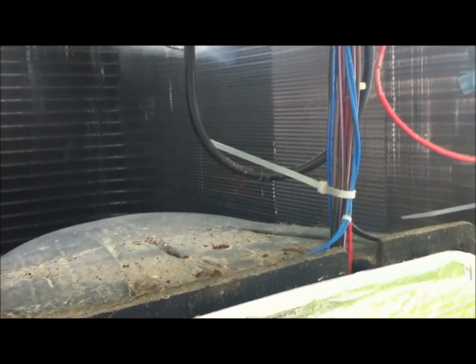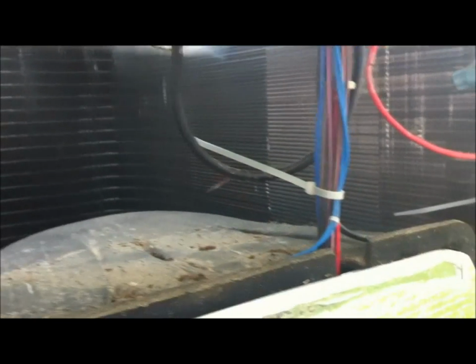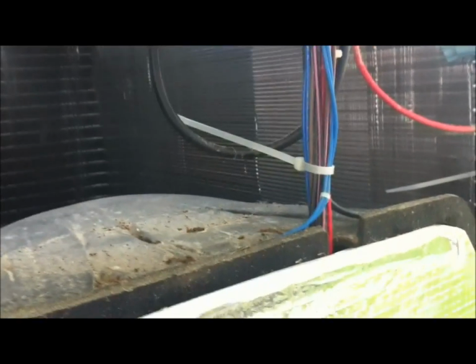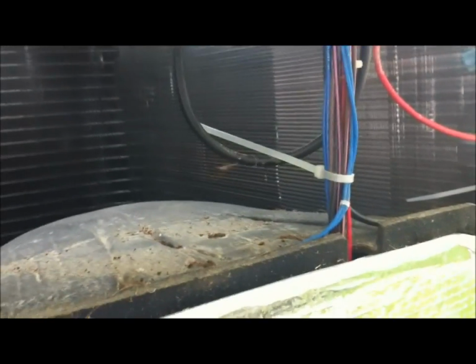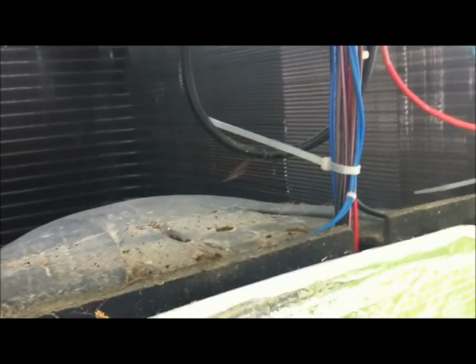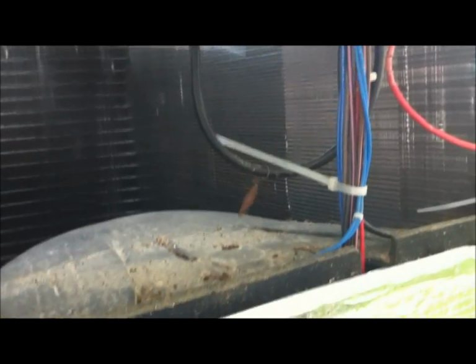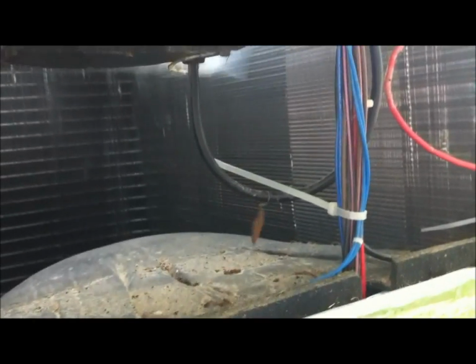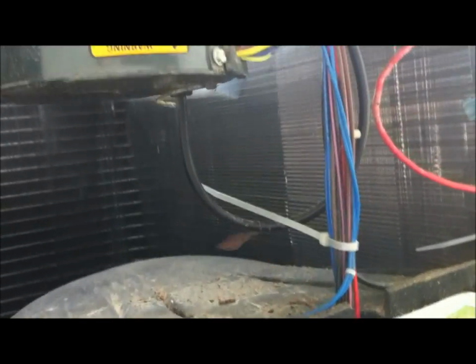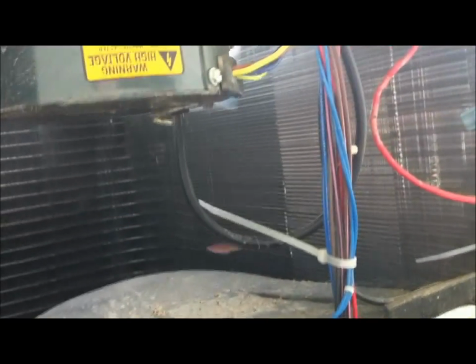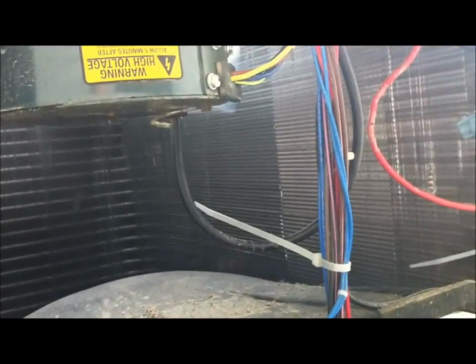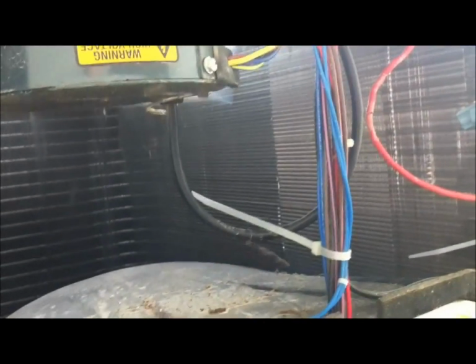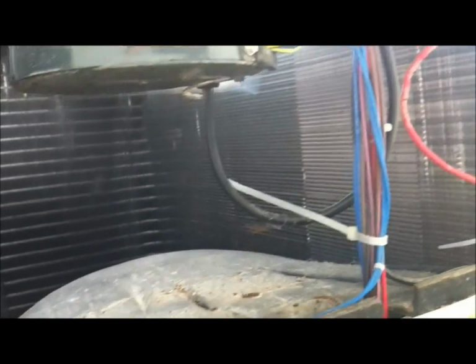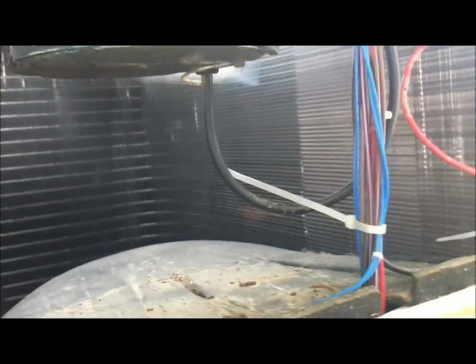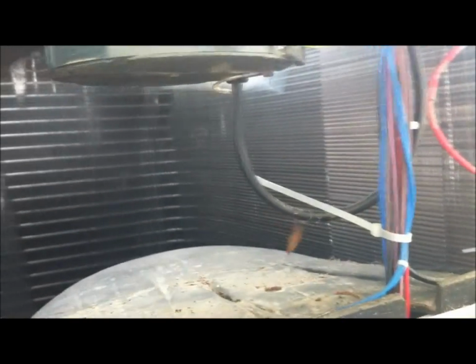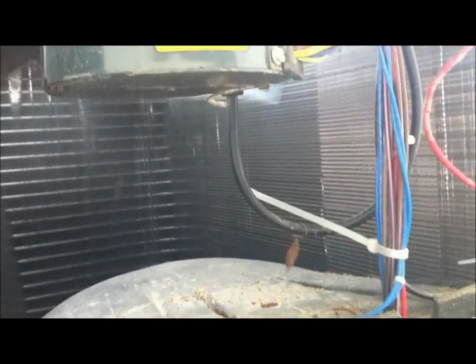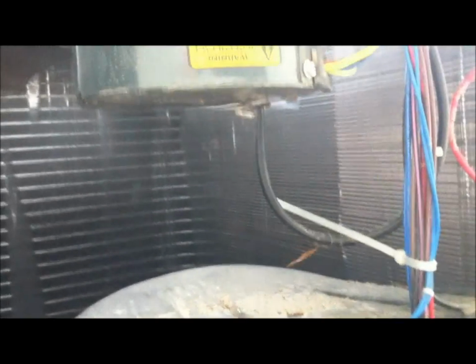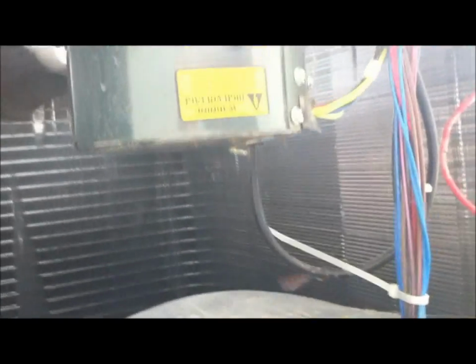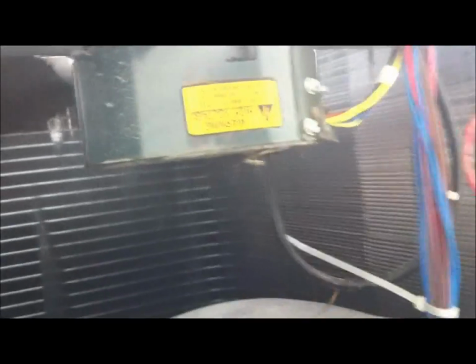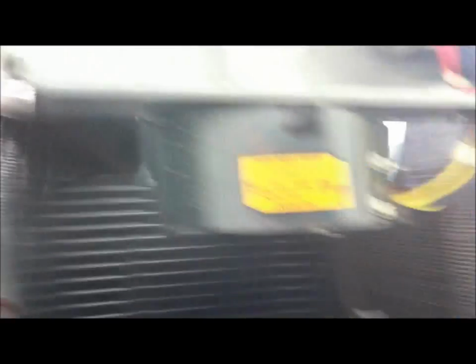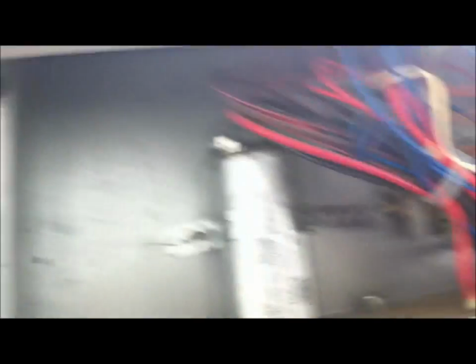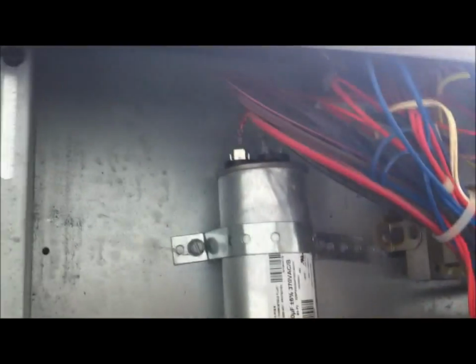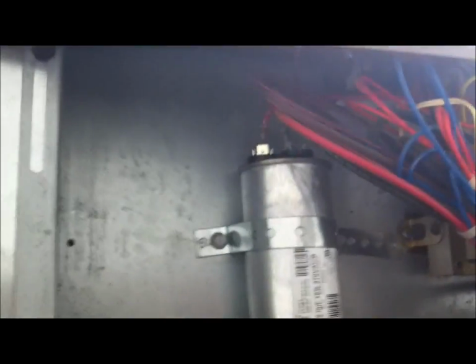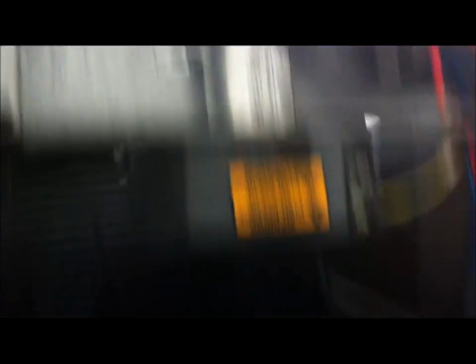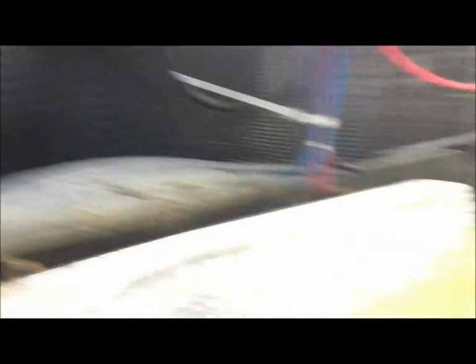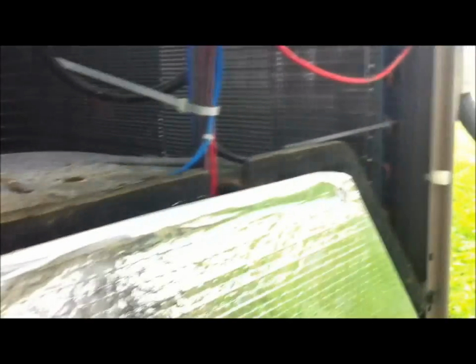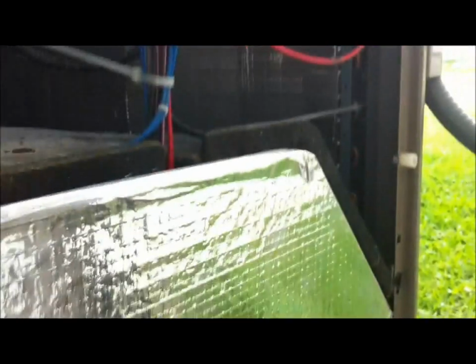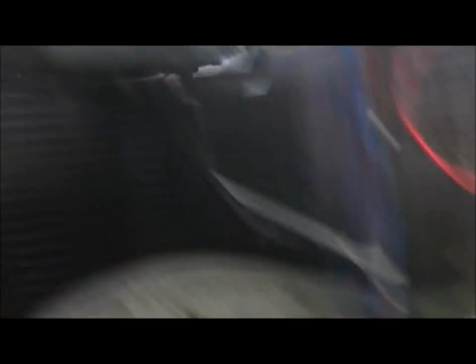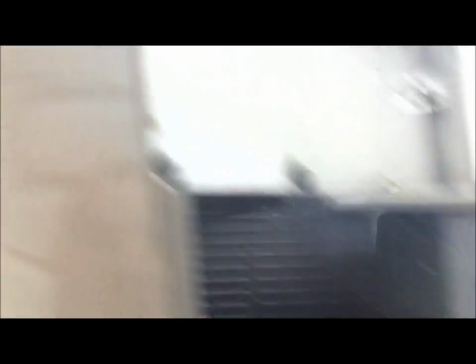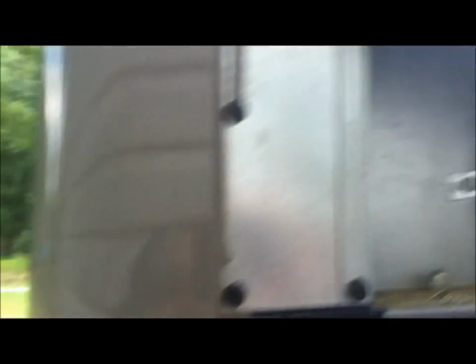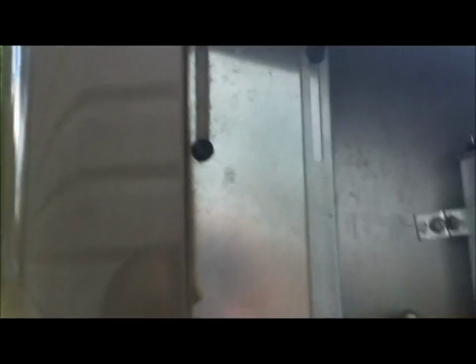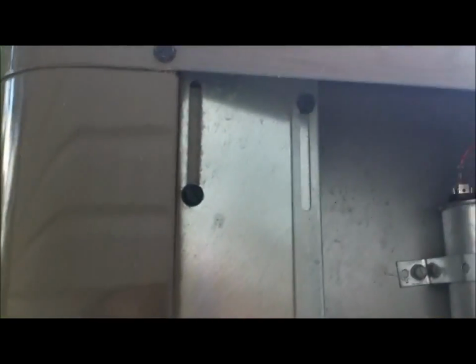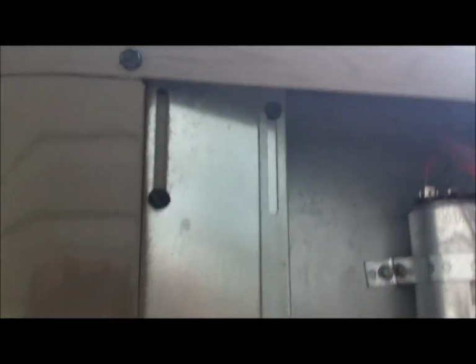Okay Dallas and Zach, this is for y'all. This is my dad's York 18 SEER four-ton heat pump. The cabinet is open here — here's the controls.